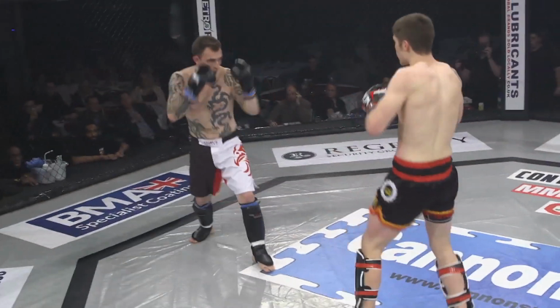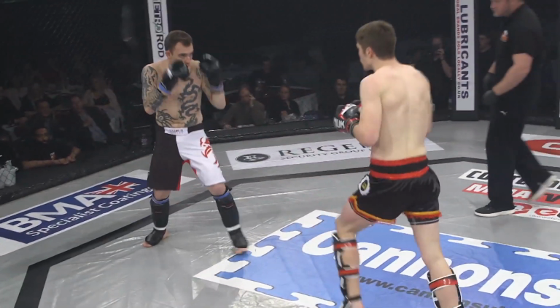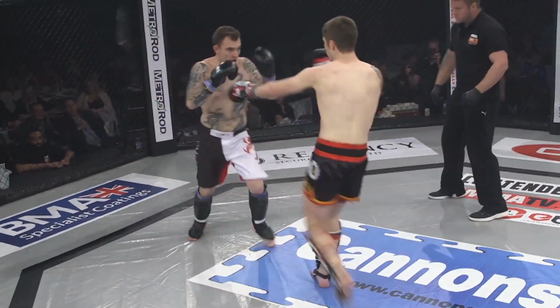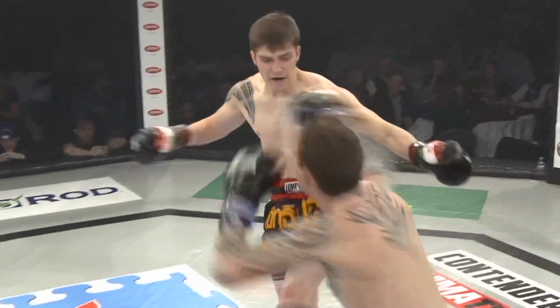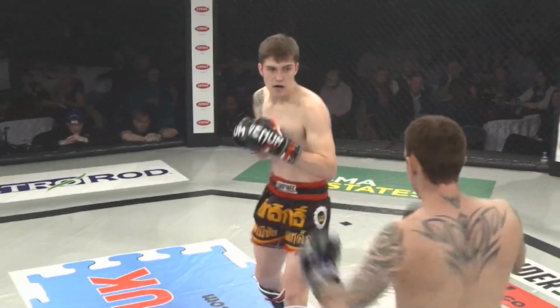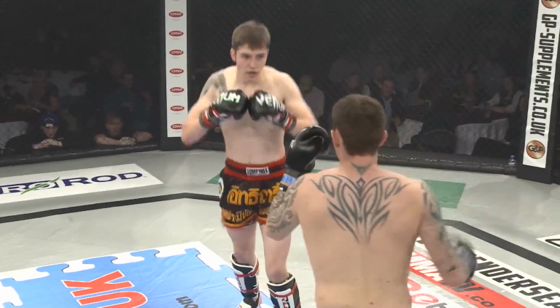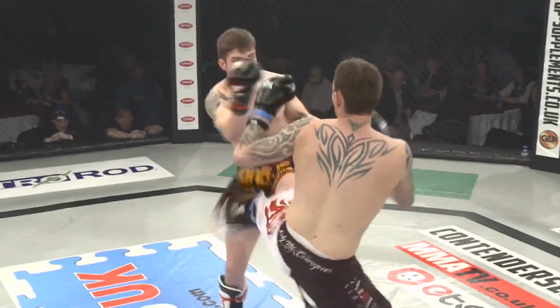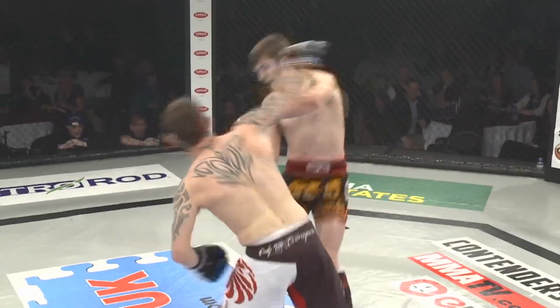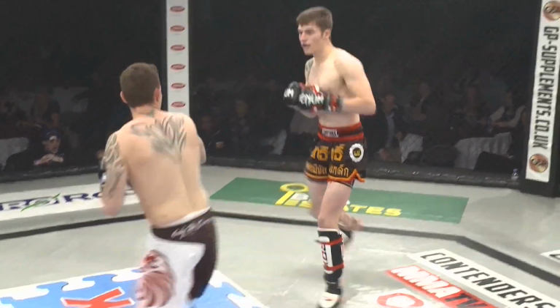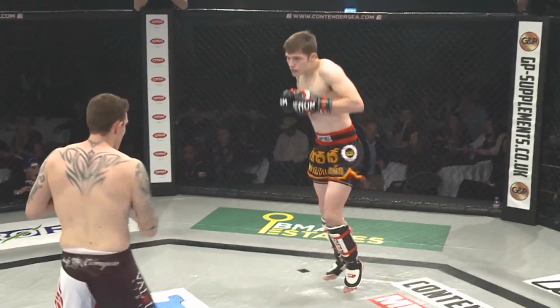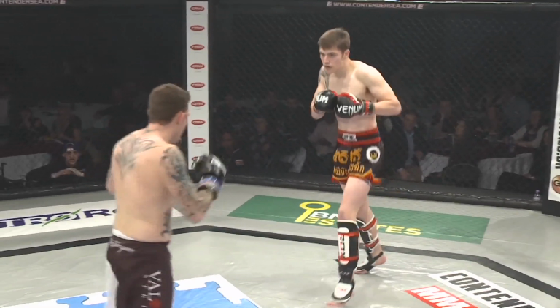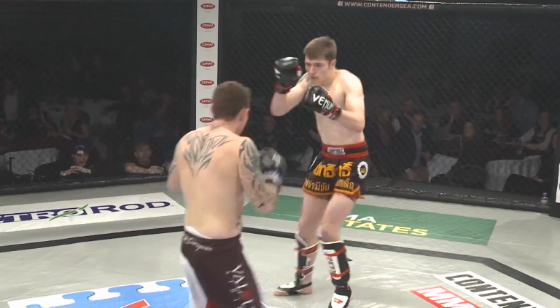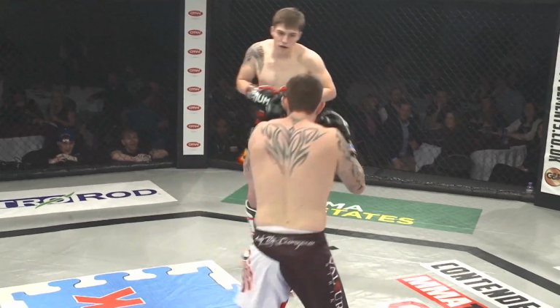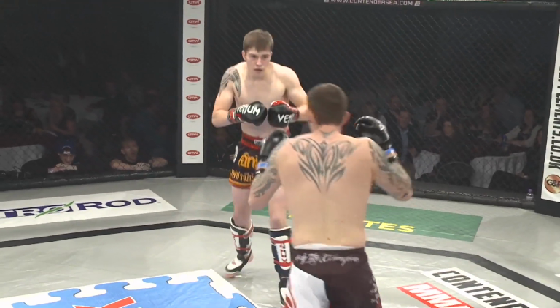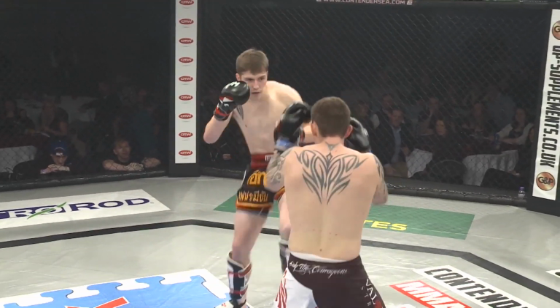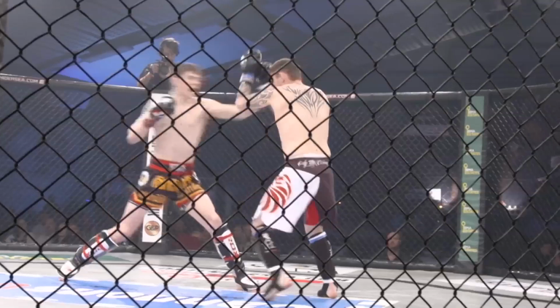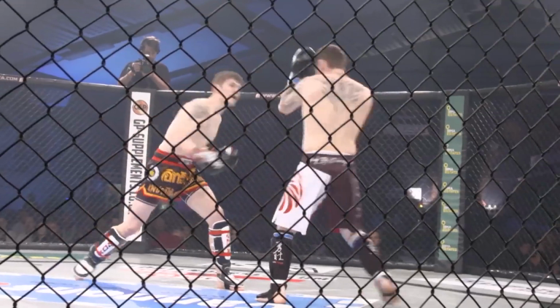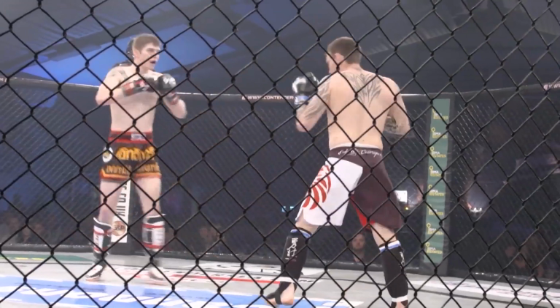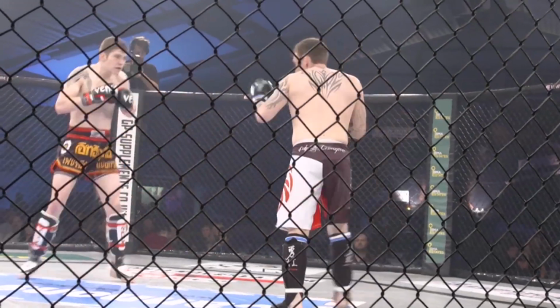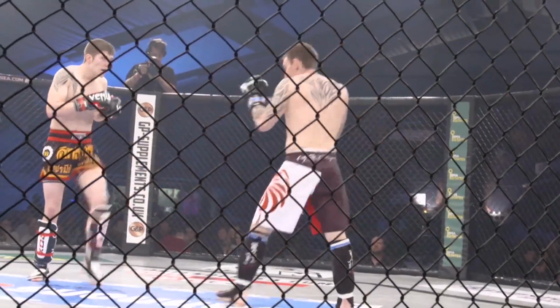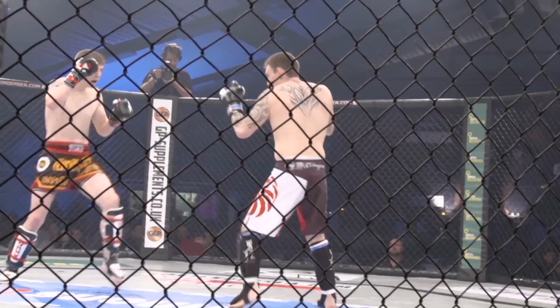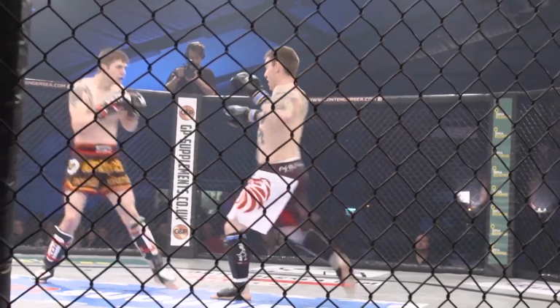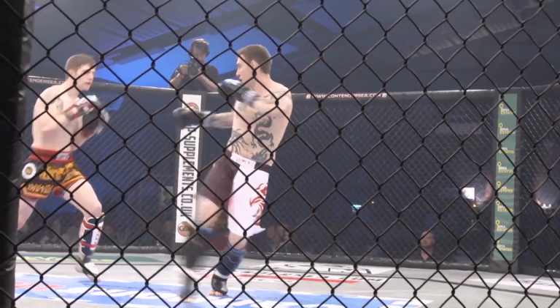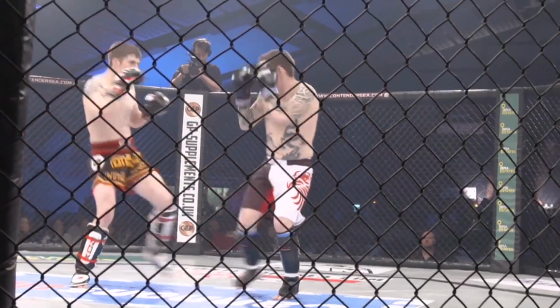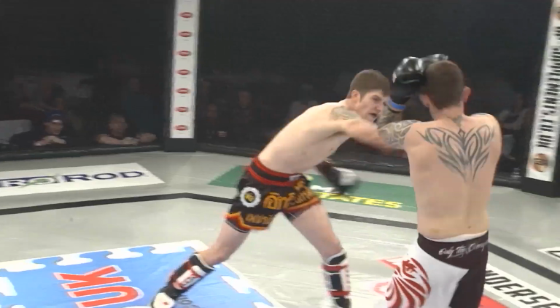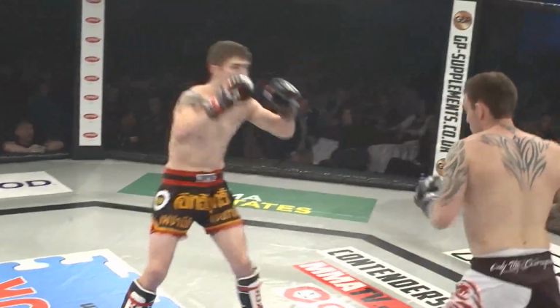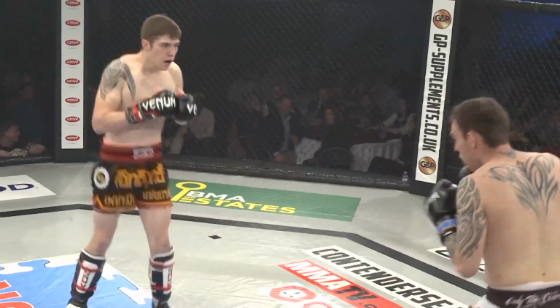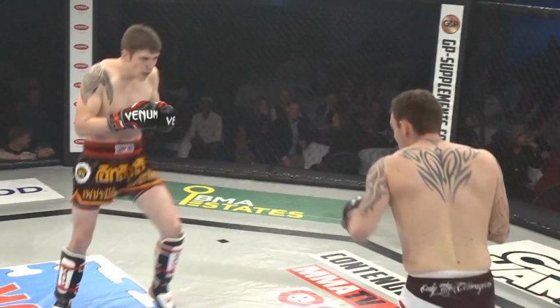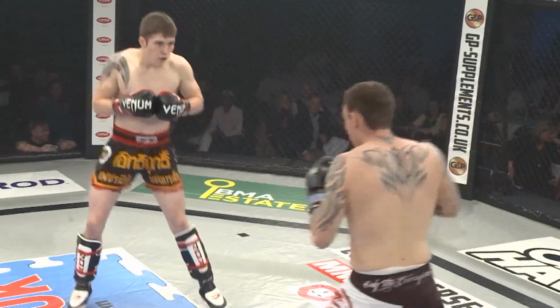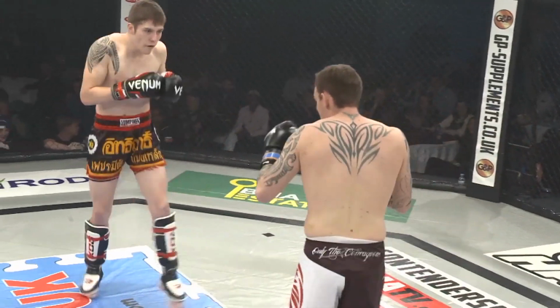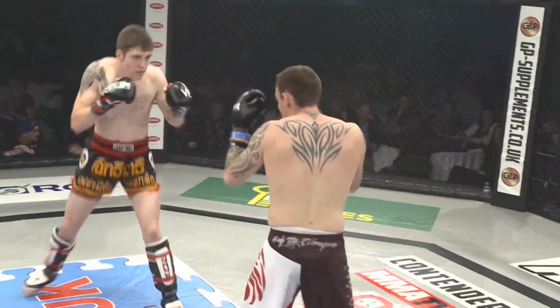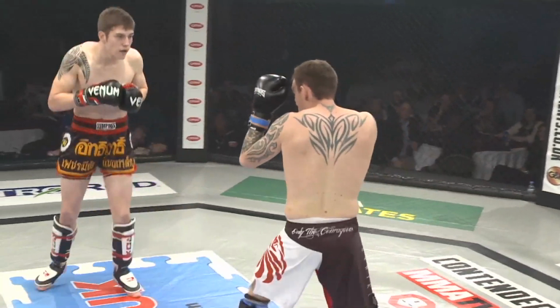Robinson's starting to telegraph those leg kicks. Phillips Sprite looking for that check left hook. Robinson needs to keep his hands up — can't come in and drop that right hand because that left hook counter is there all day.